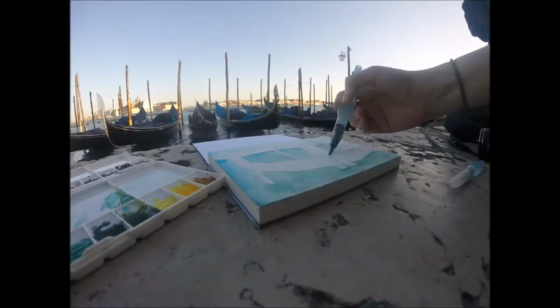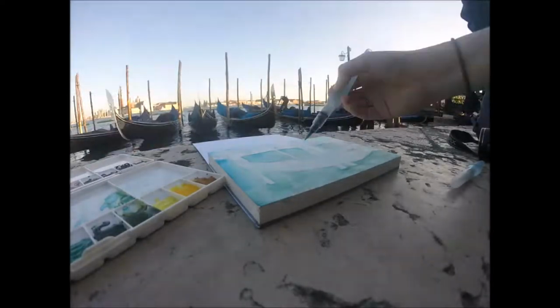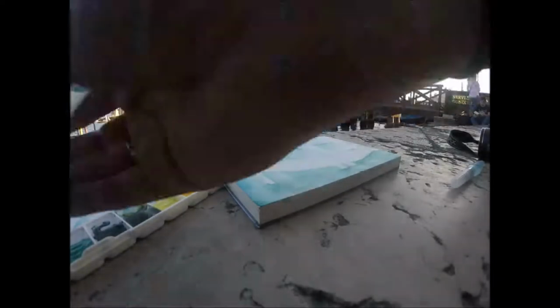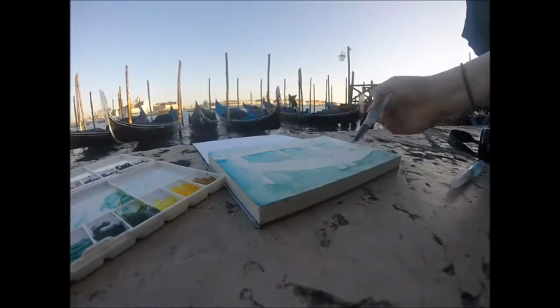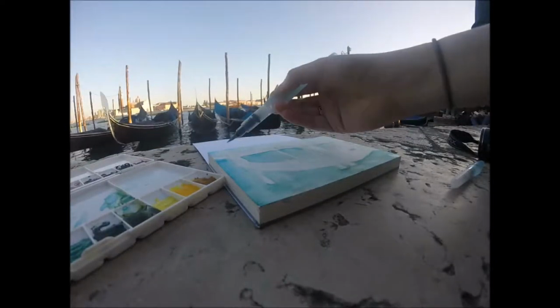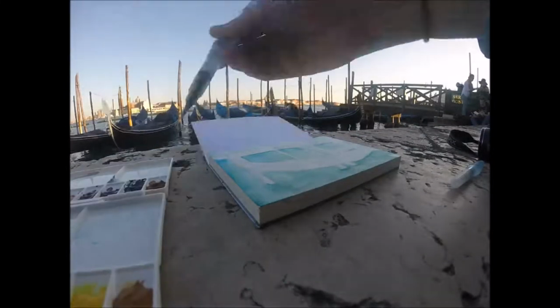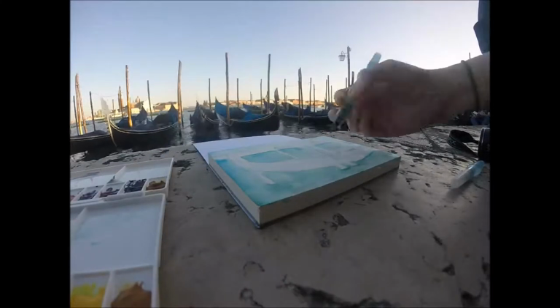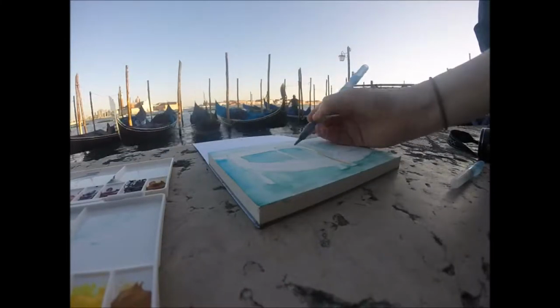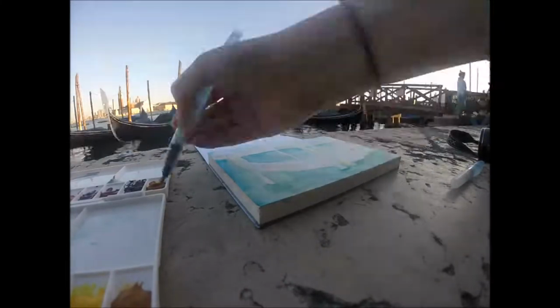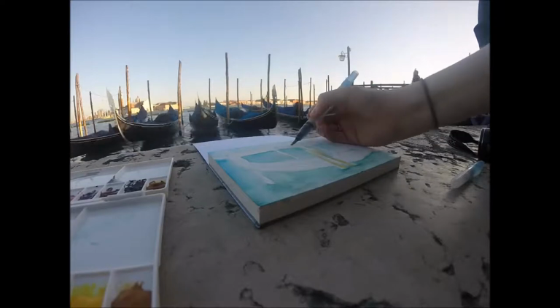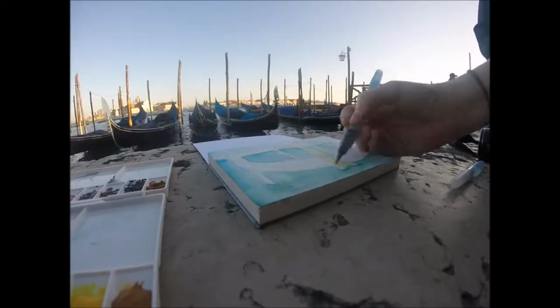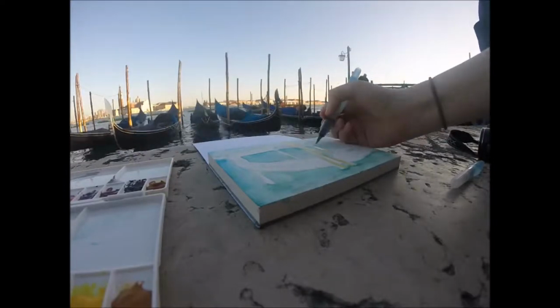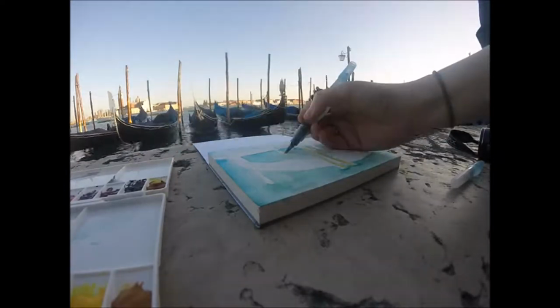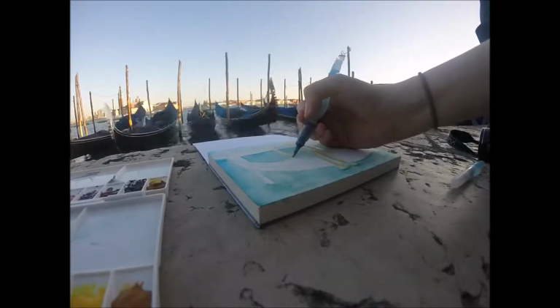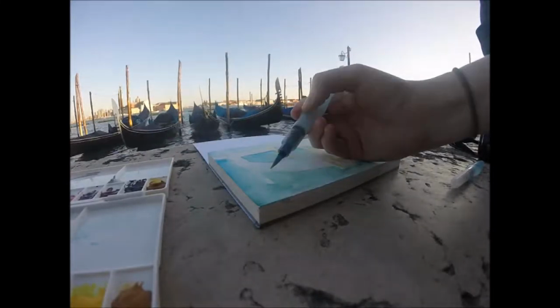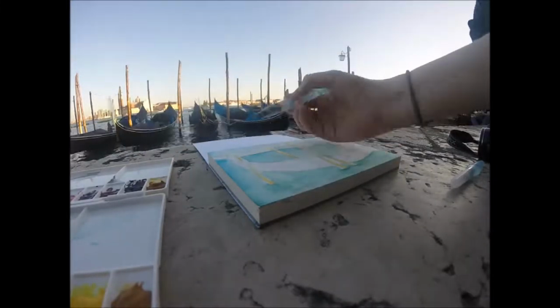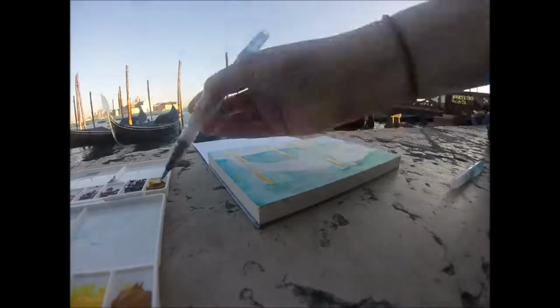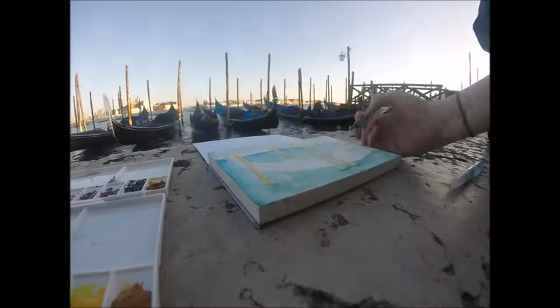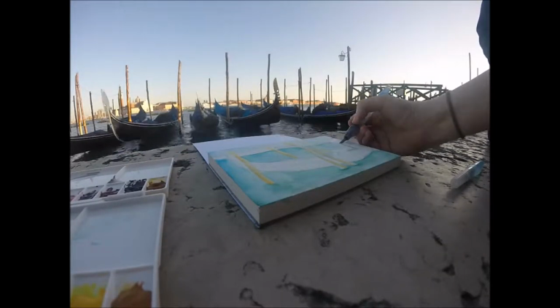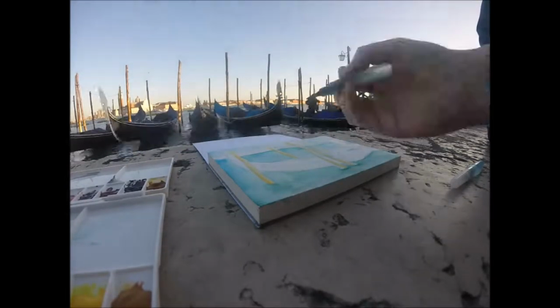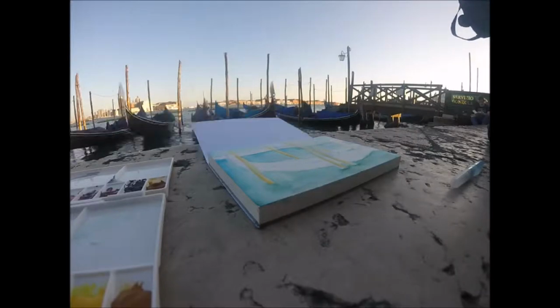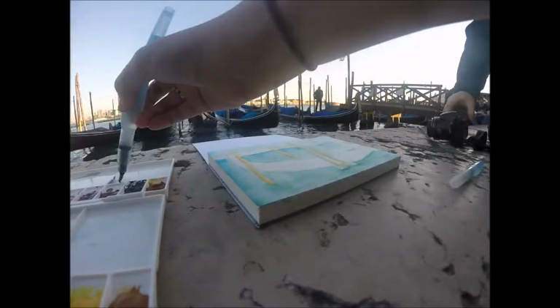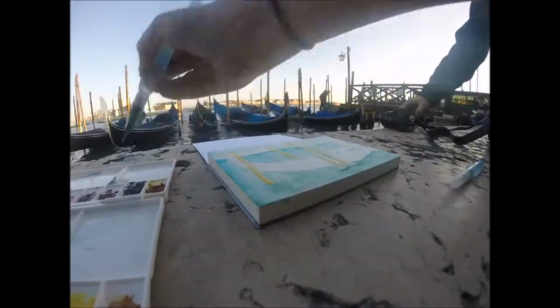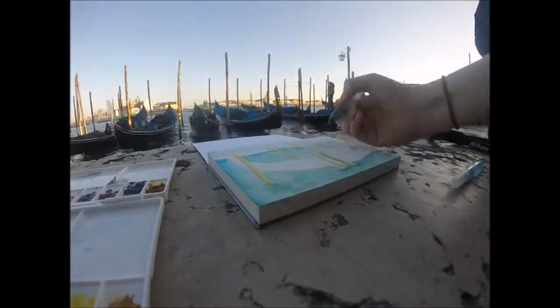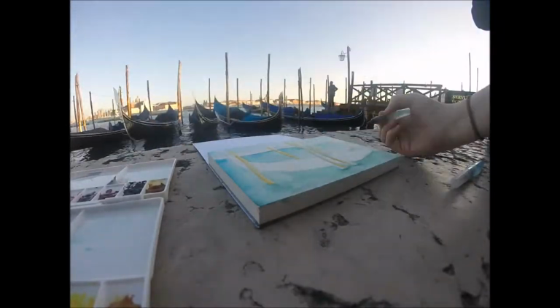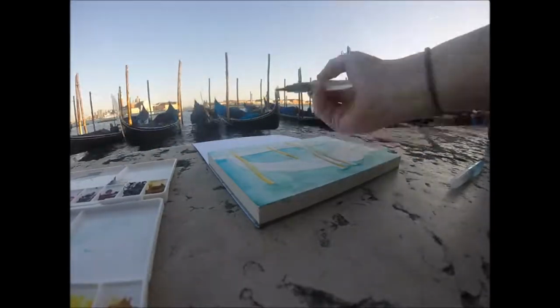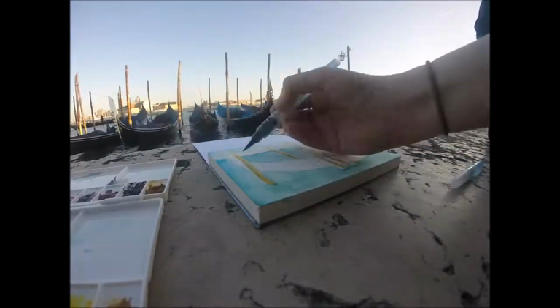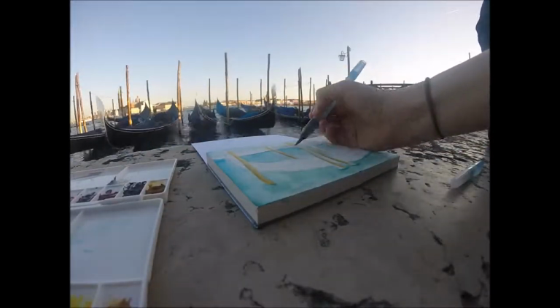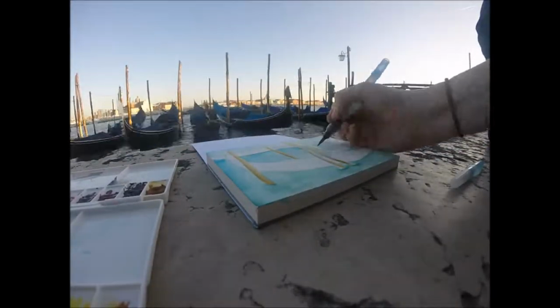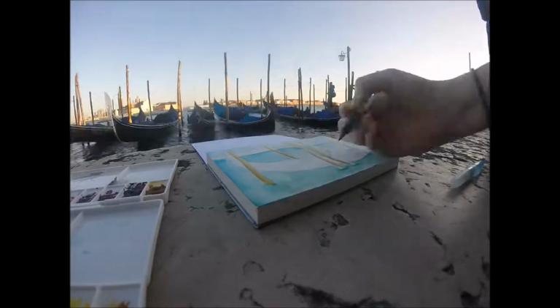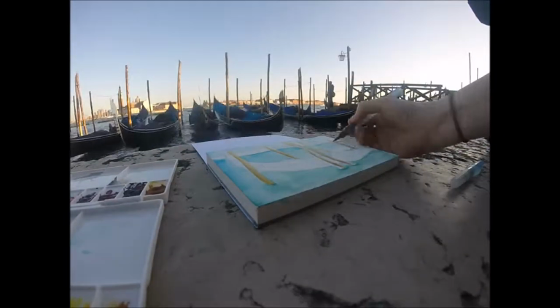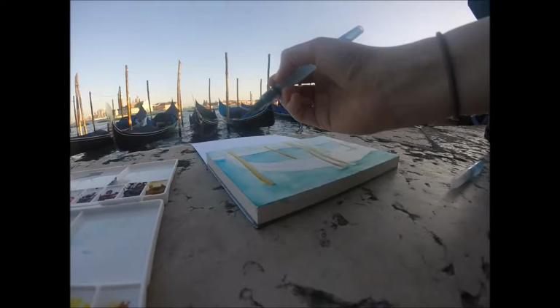I'm using a Fabriano watercolor block. I think it has 25 sheets in it and it's waxed on all four sides to prevent the paper from buckling. It's really great for traveling and painting on the go.